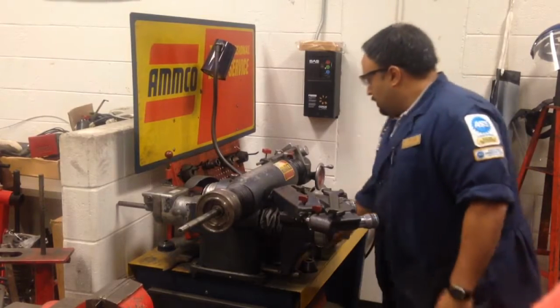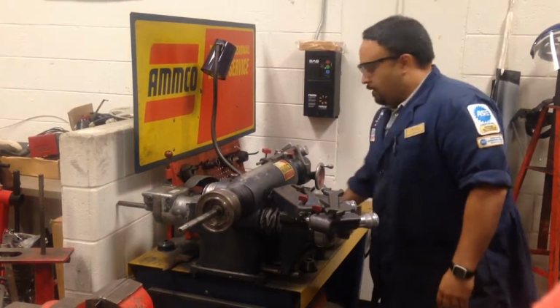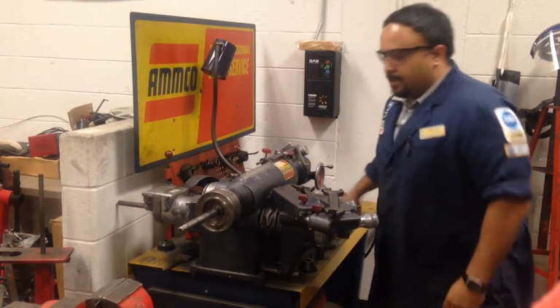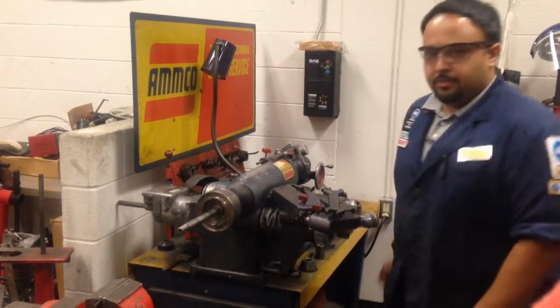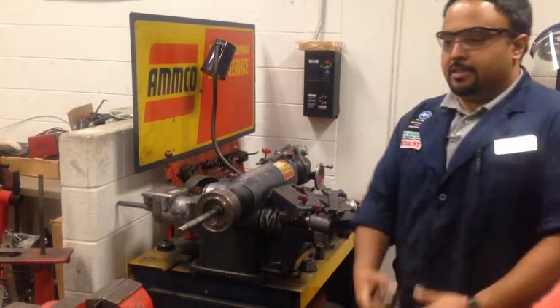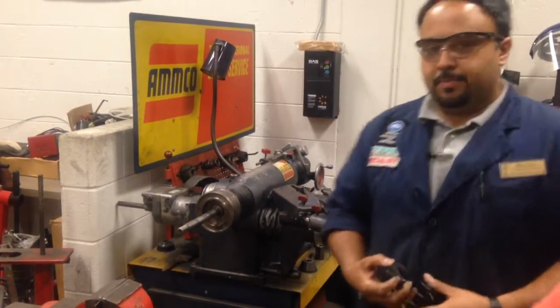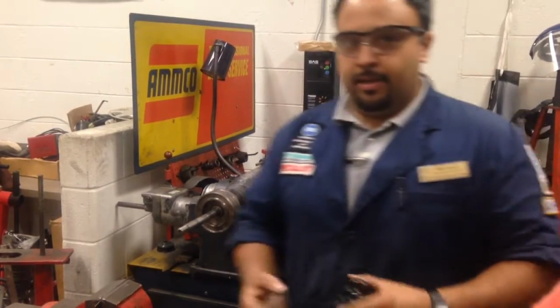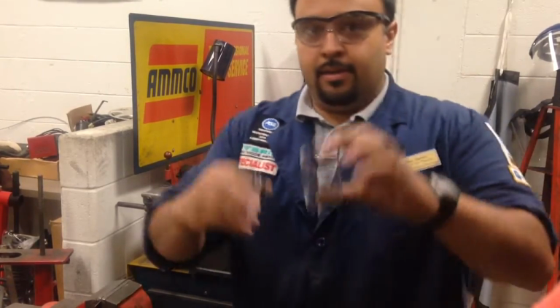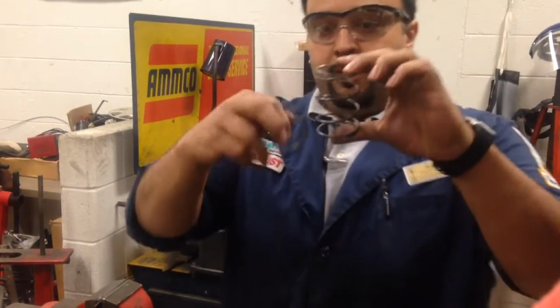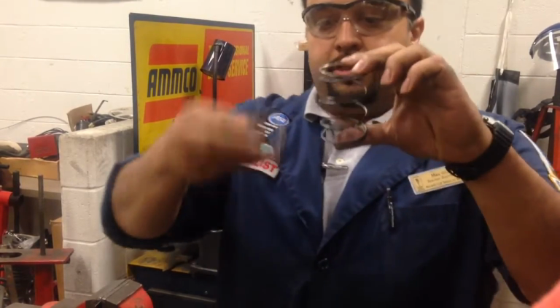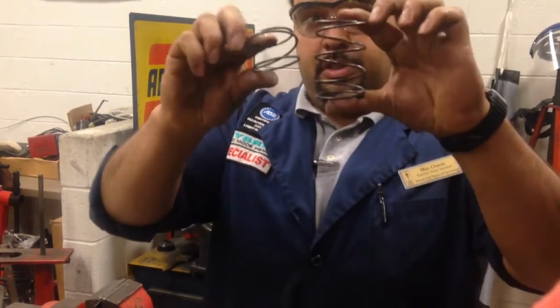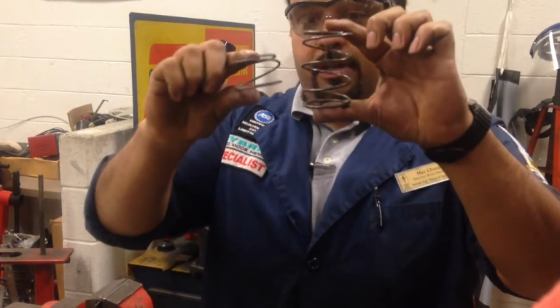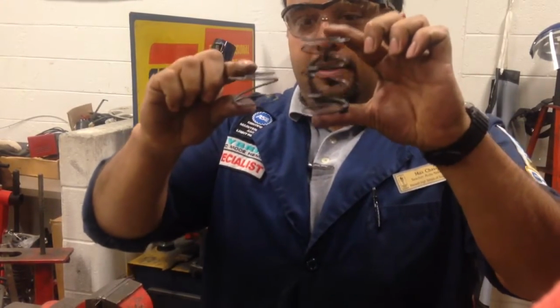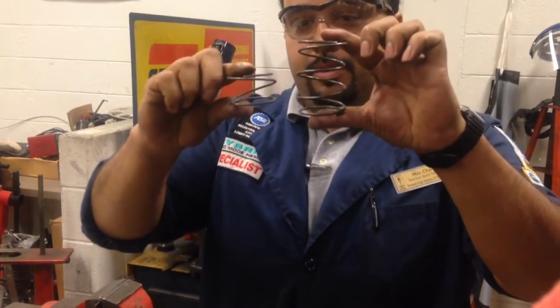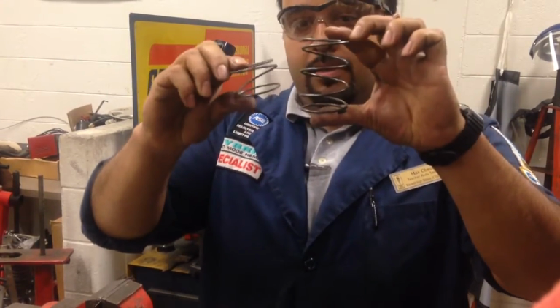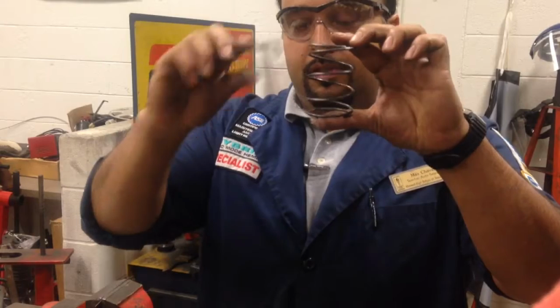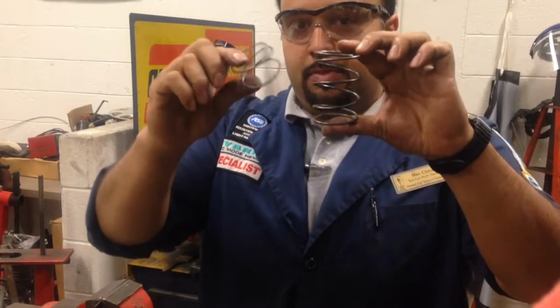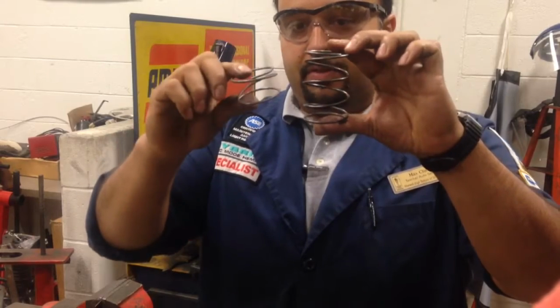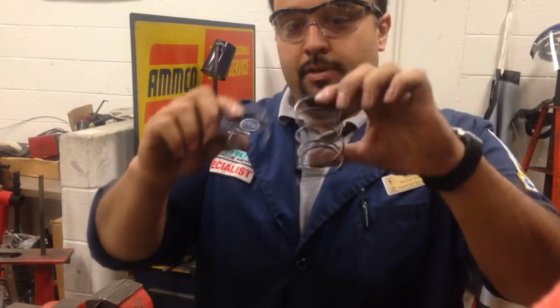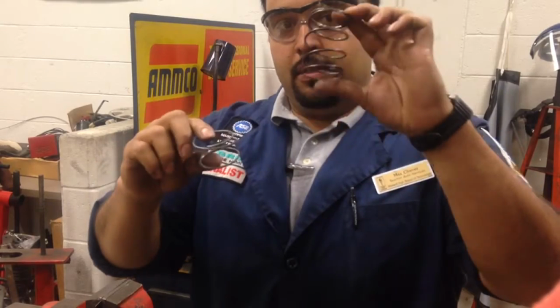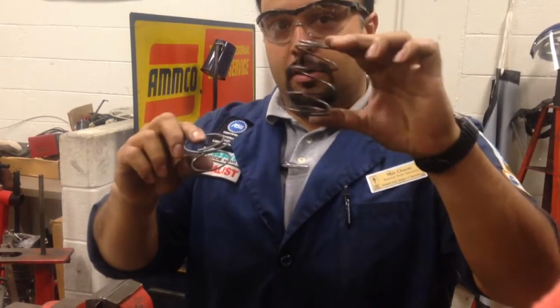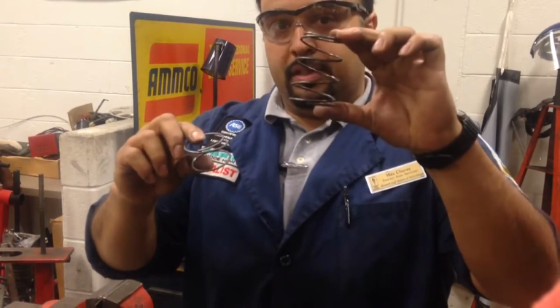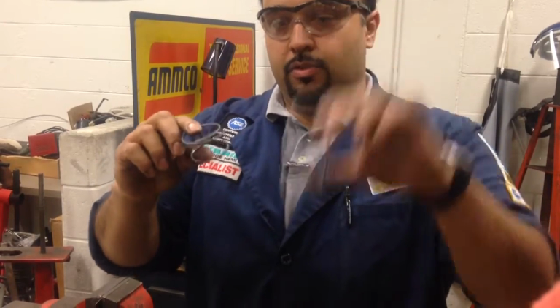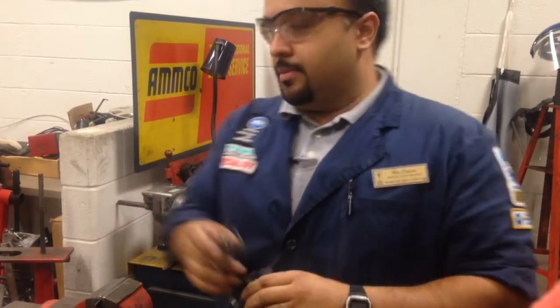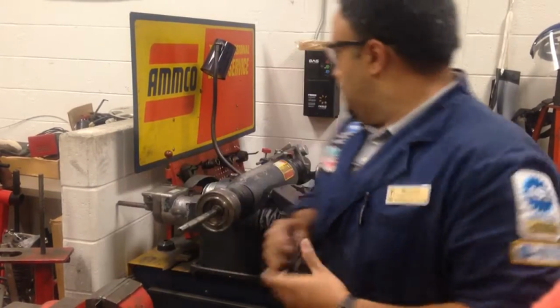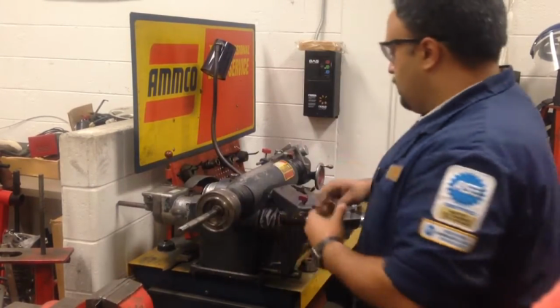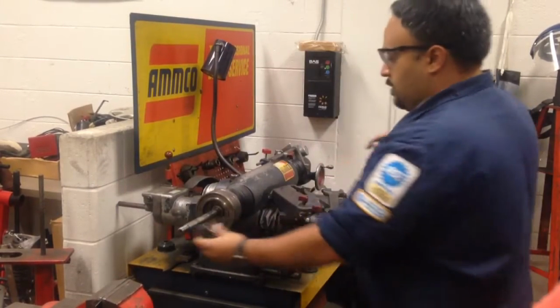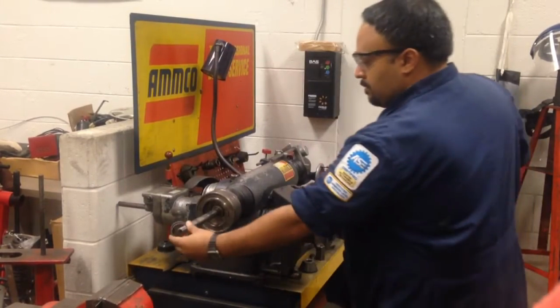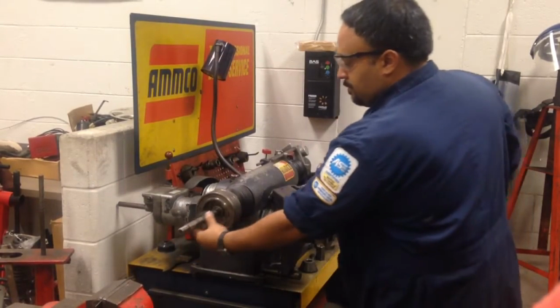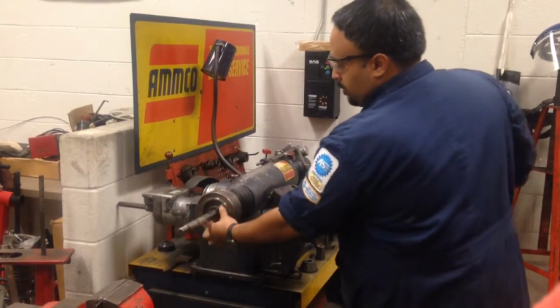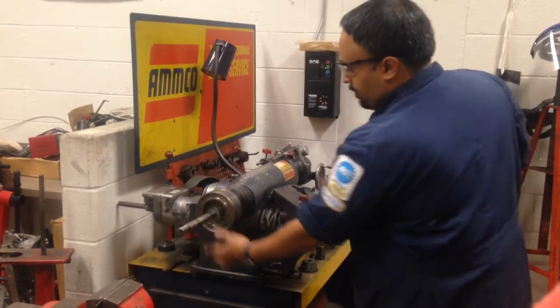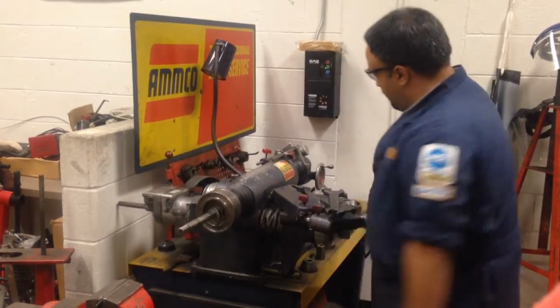The next thing we need is a spring. There's a short spring and a tall spring. The short spring is for rotors, the tall spring is for drums. We'll put our short spring on.